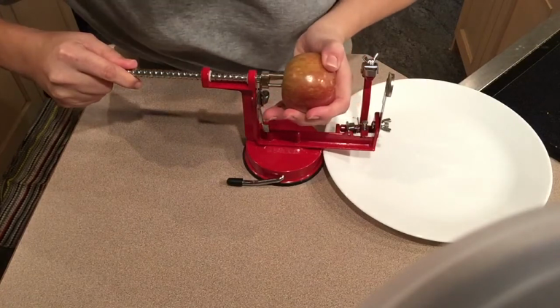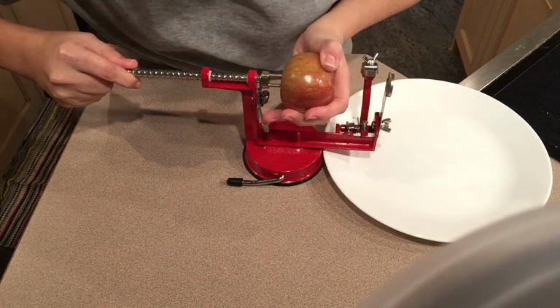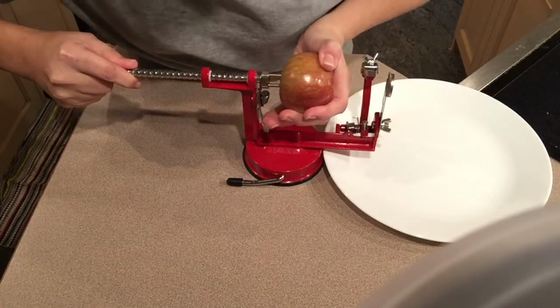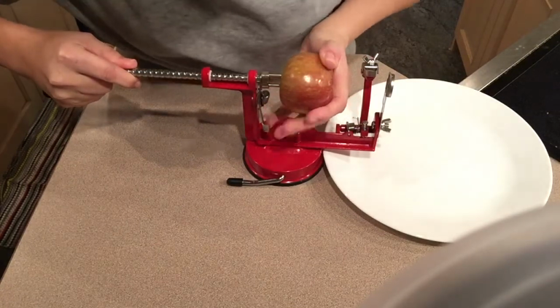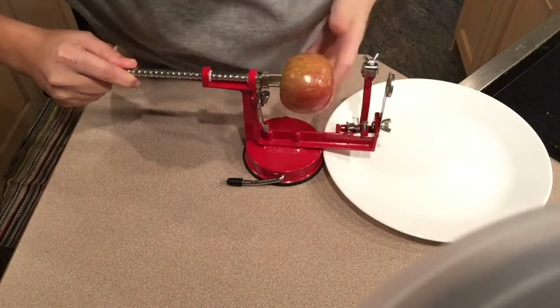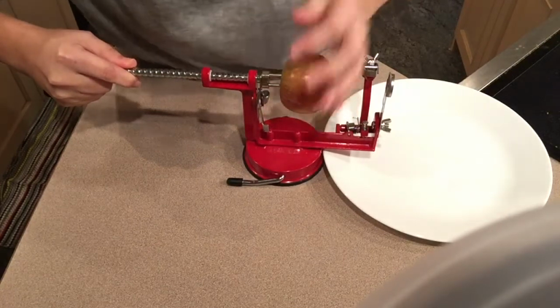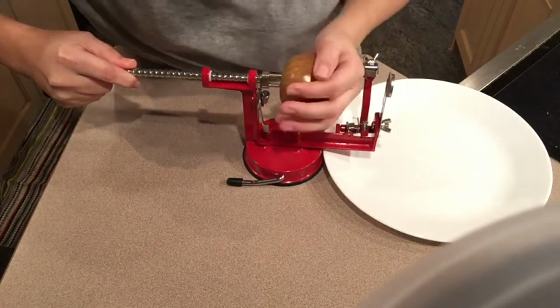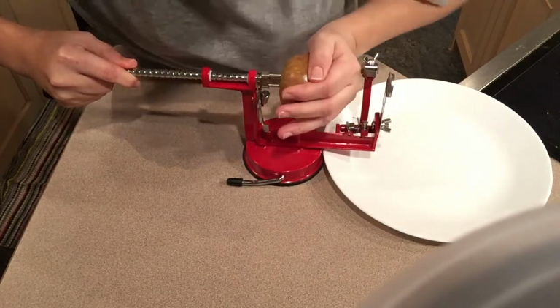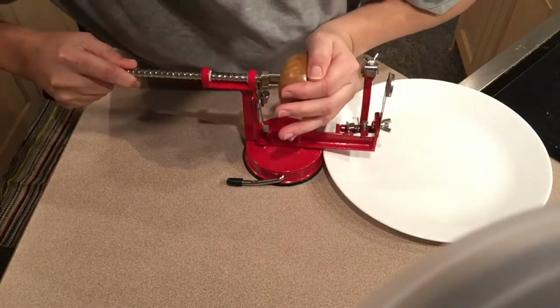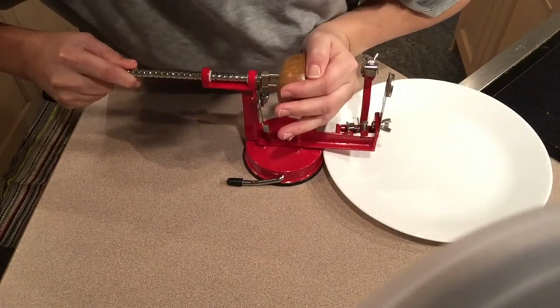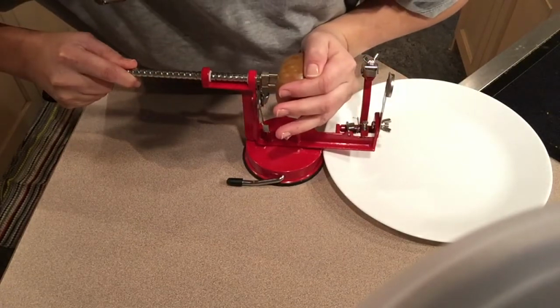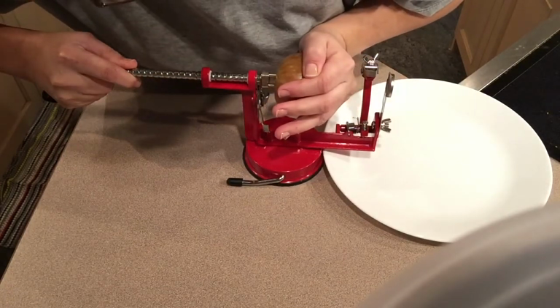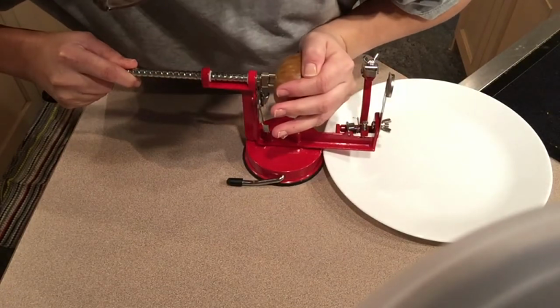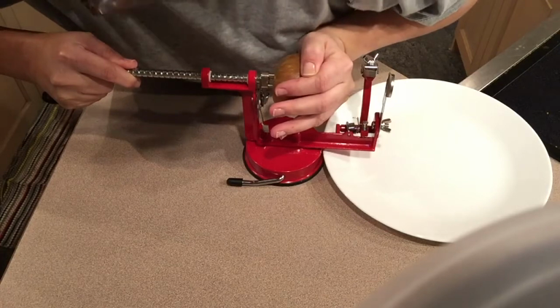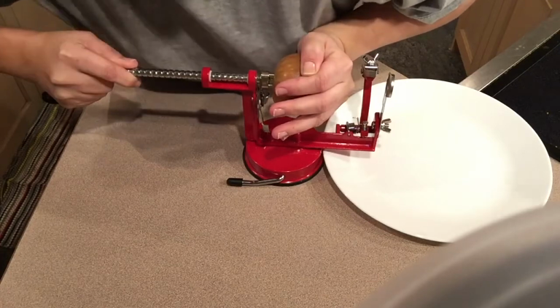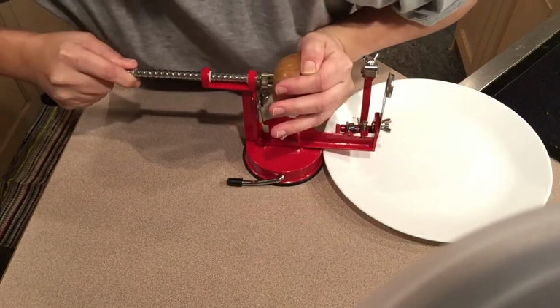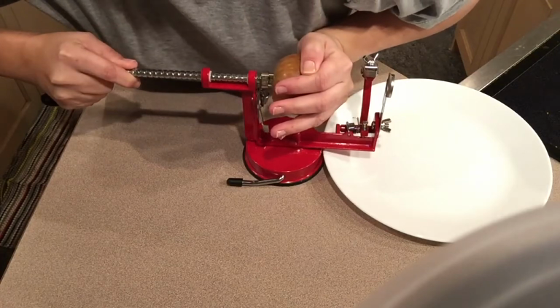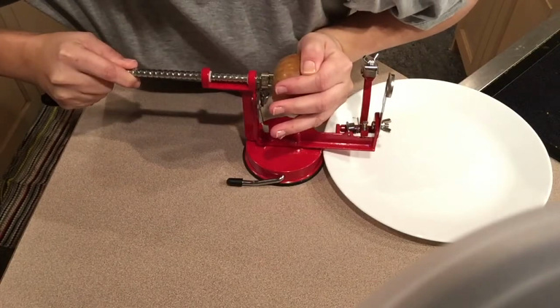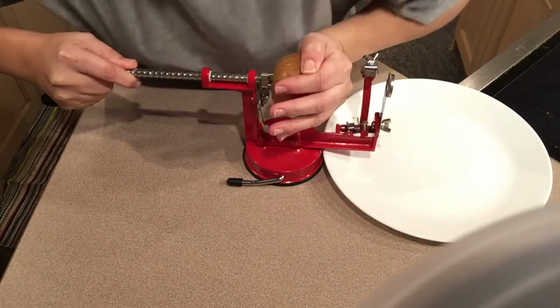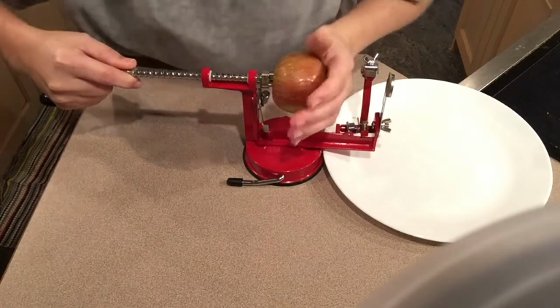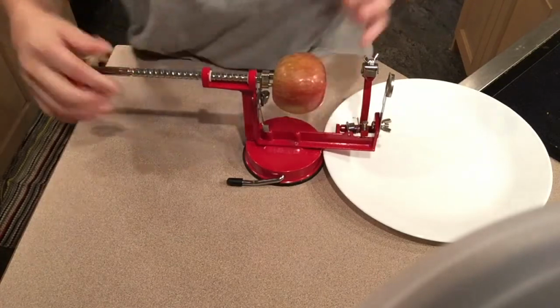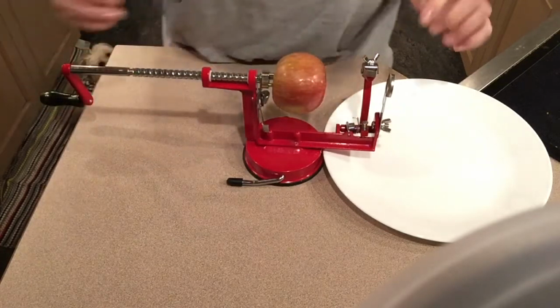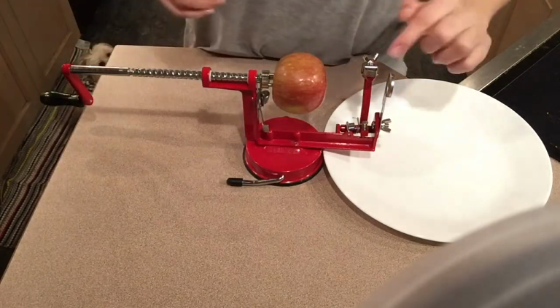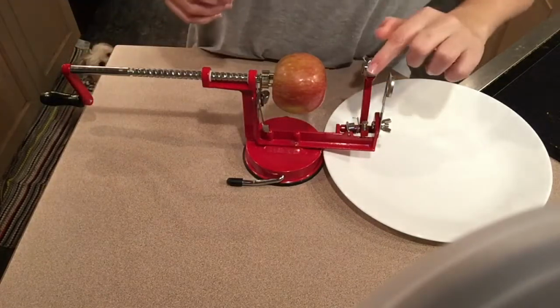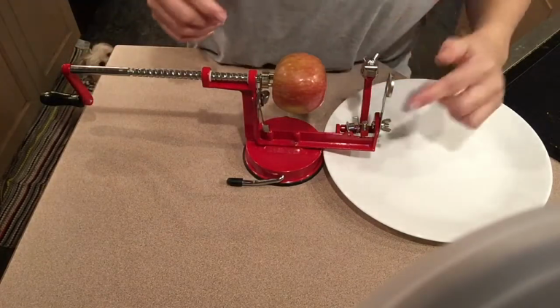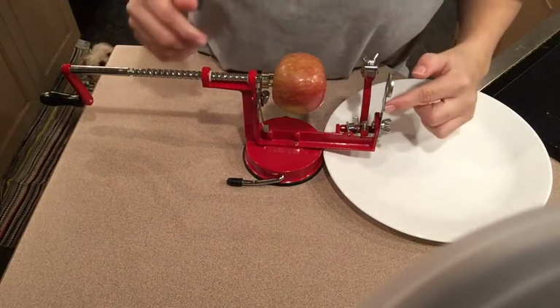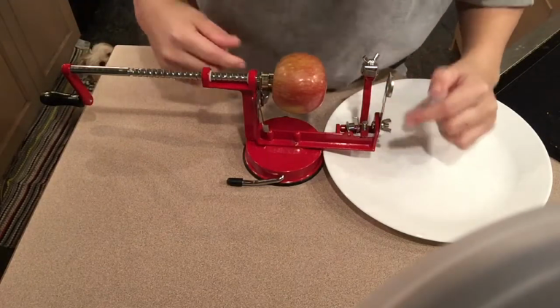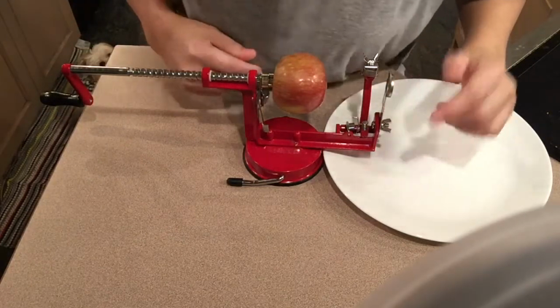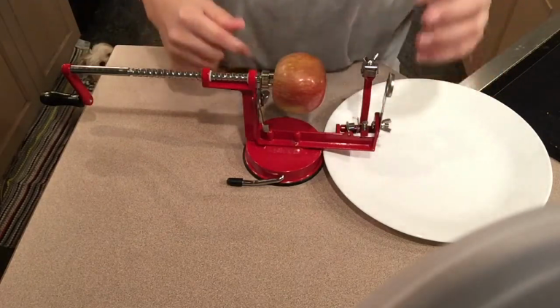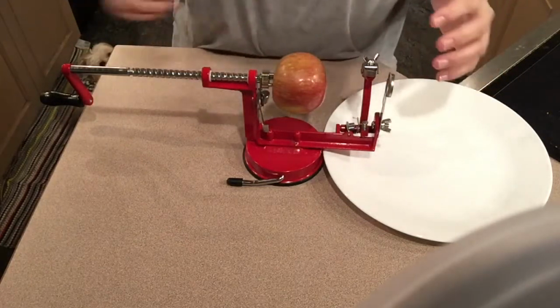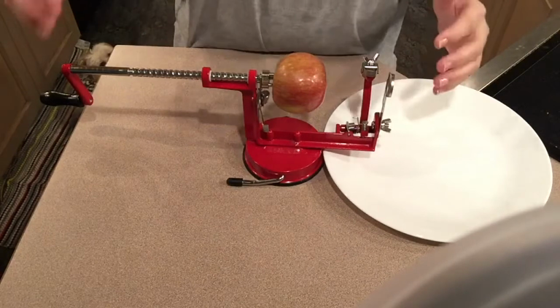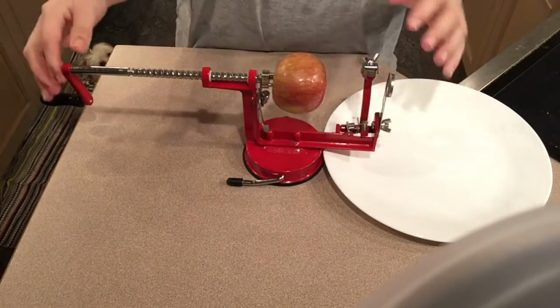Shove it on the three prongs, and just remember when you're doing this — it's sharp. This is sharp. This is sharp. You can cut yourself.